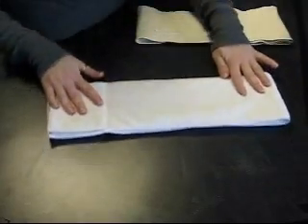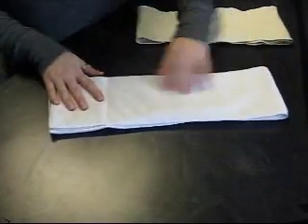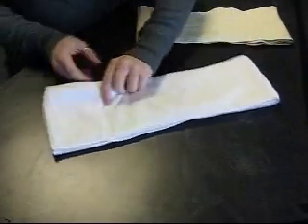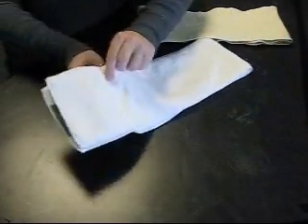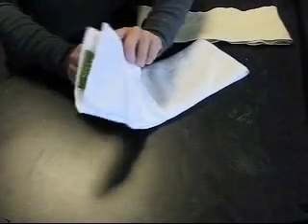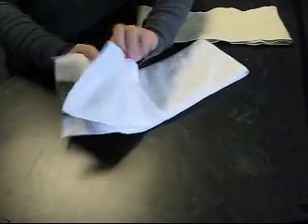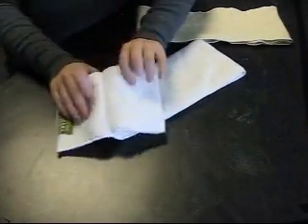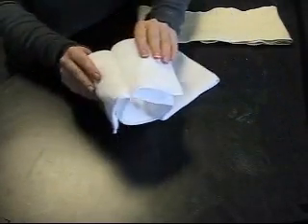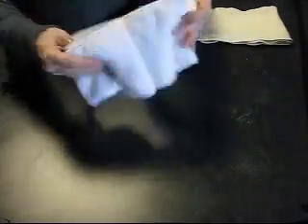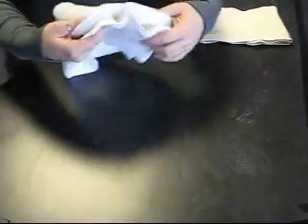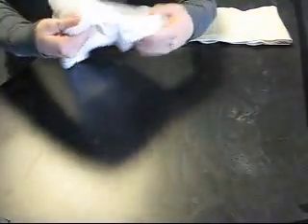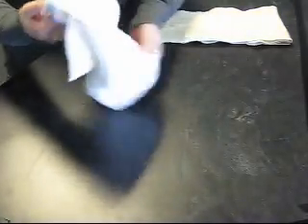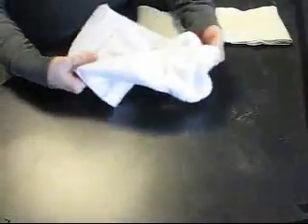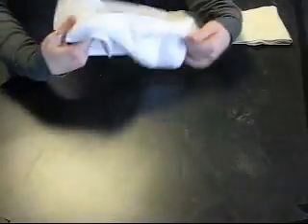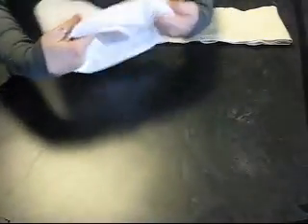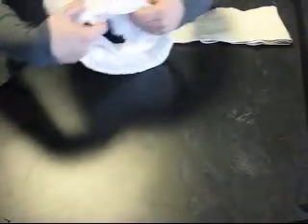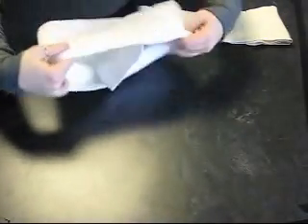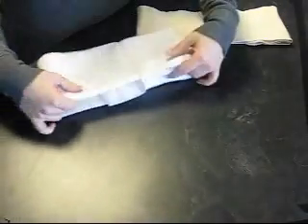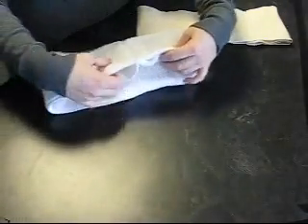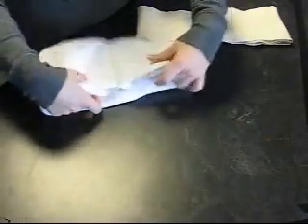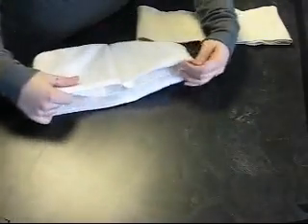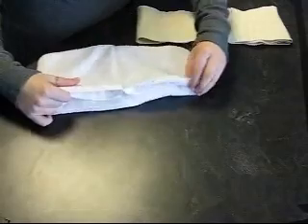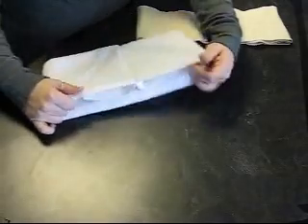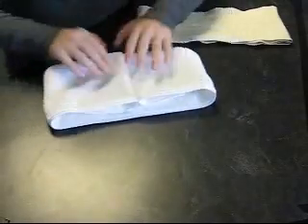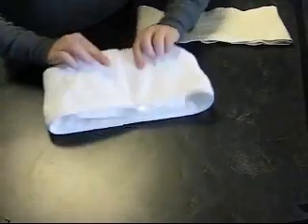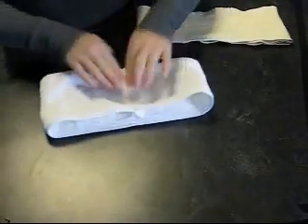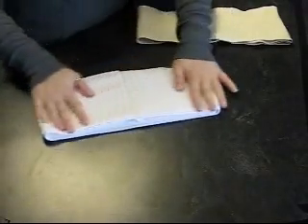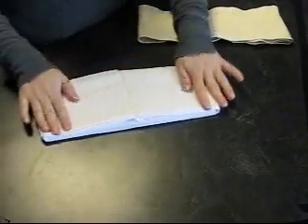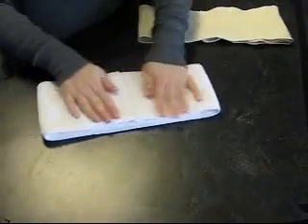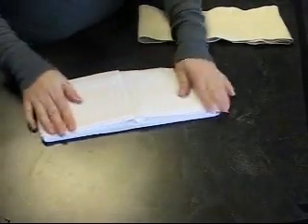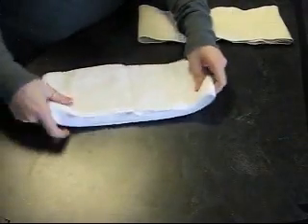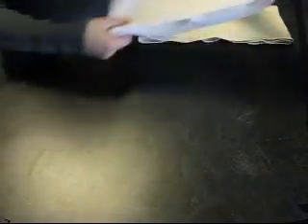For a girl, you would just lay these flat, twist it around, and make sure that they are in the middle, where a girl needs her most absorbency.